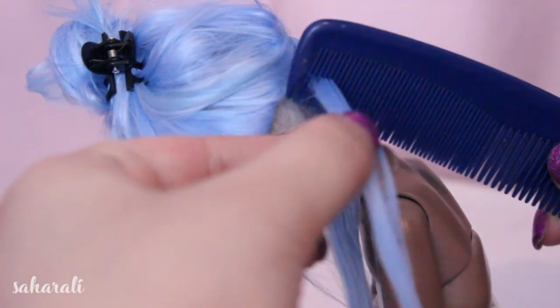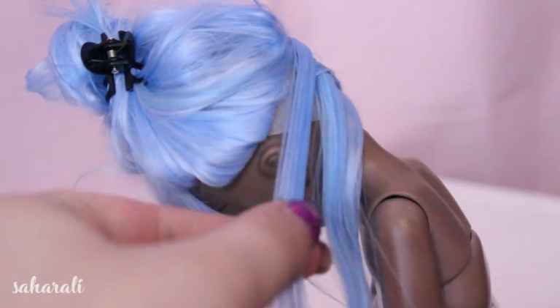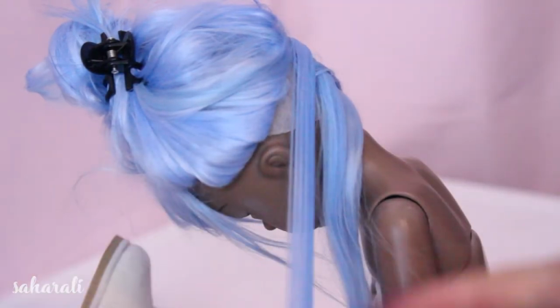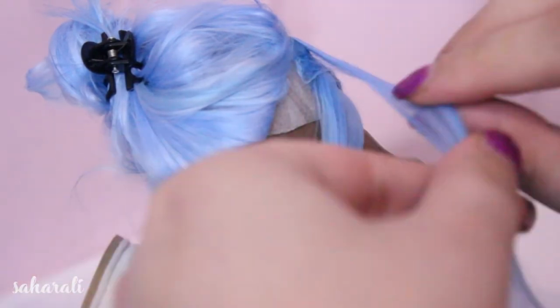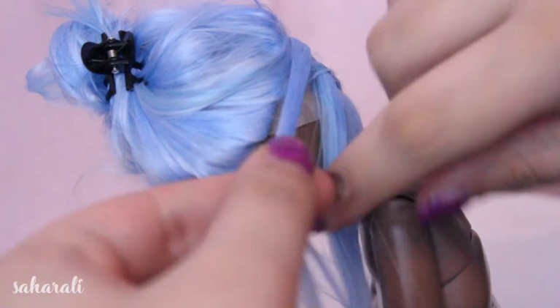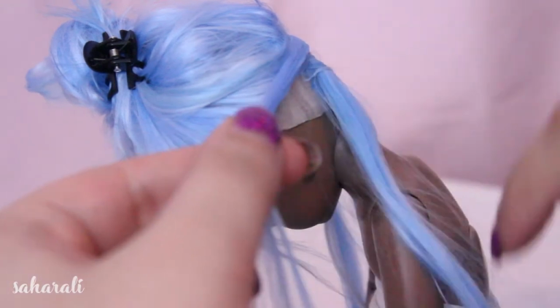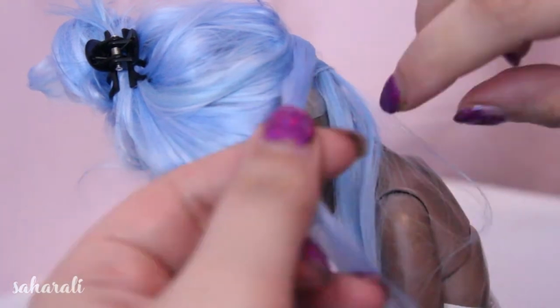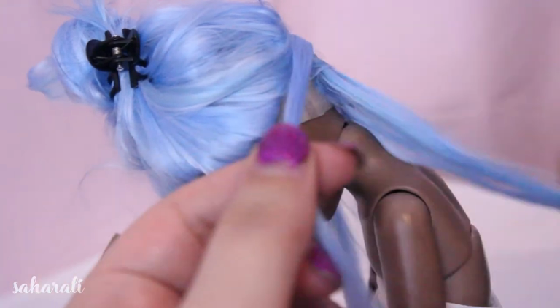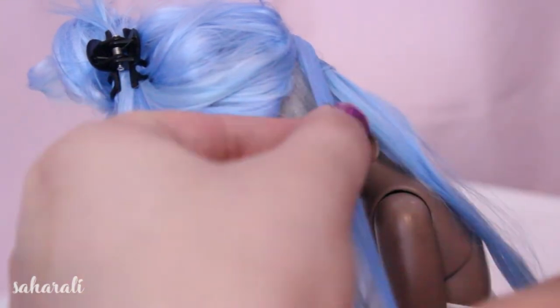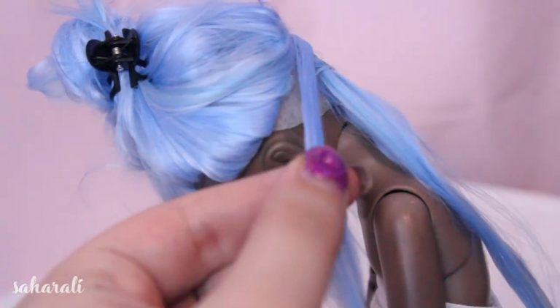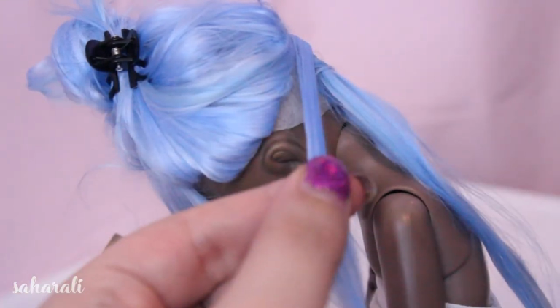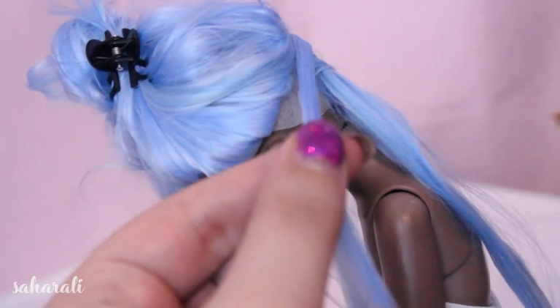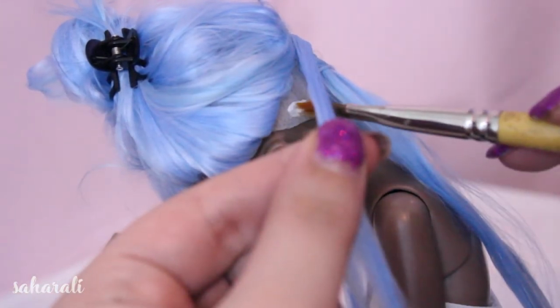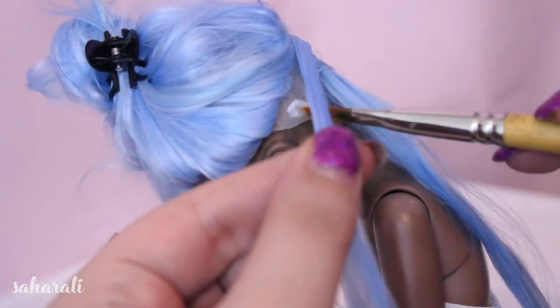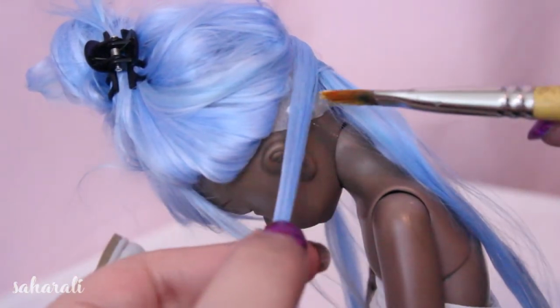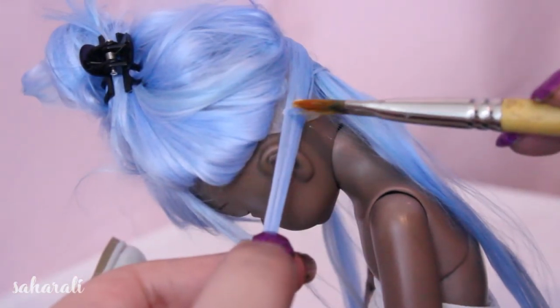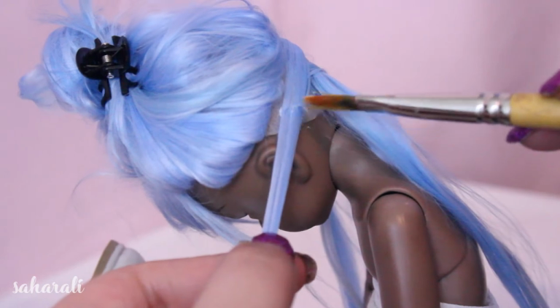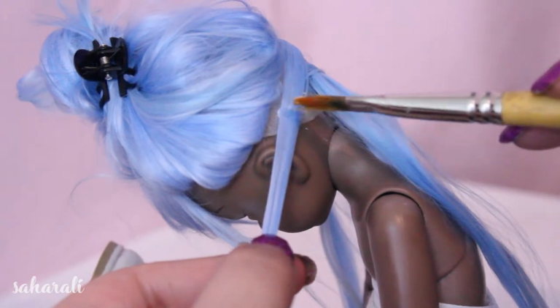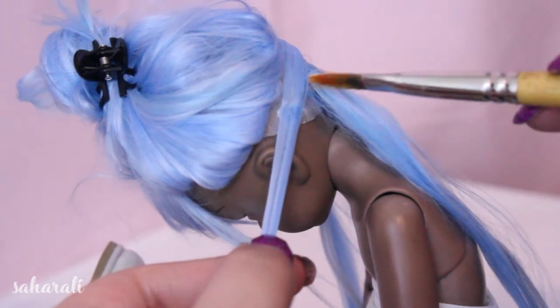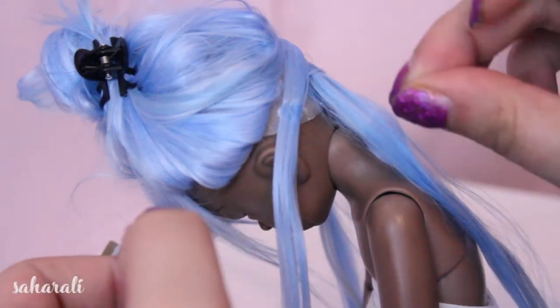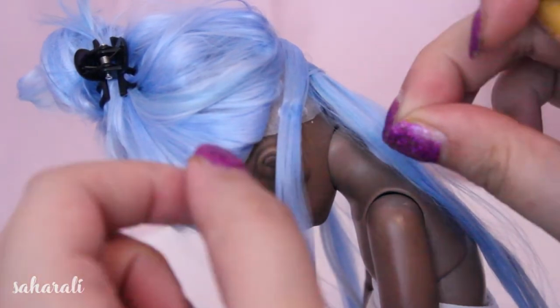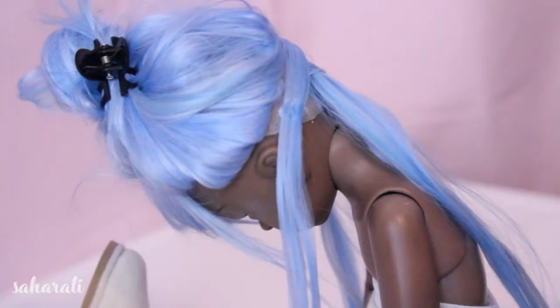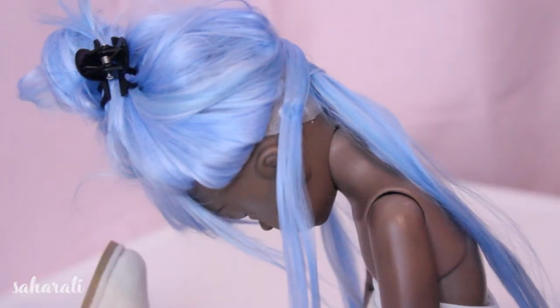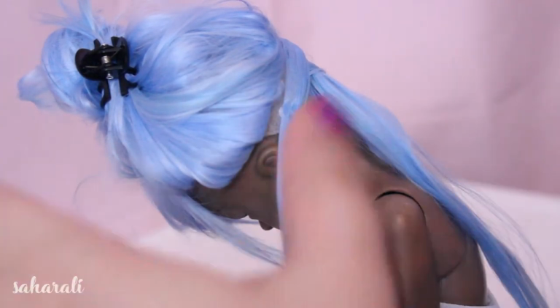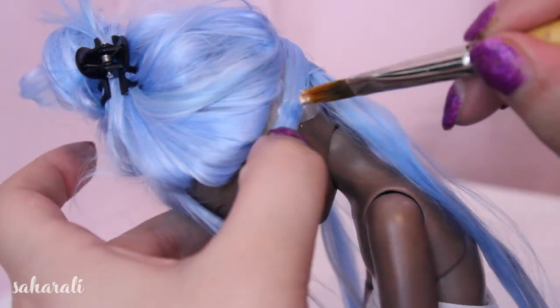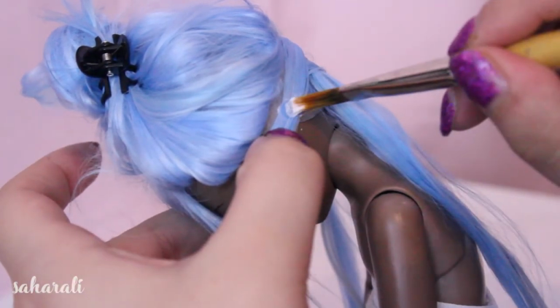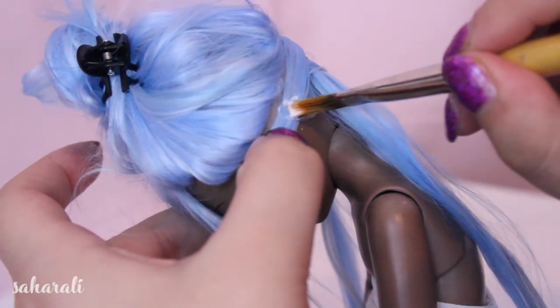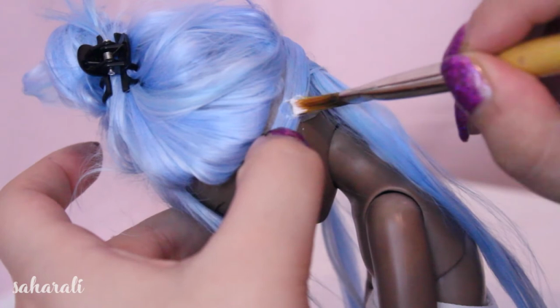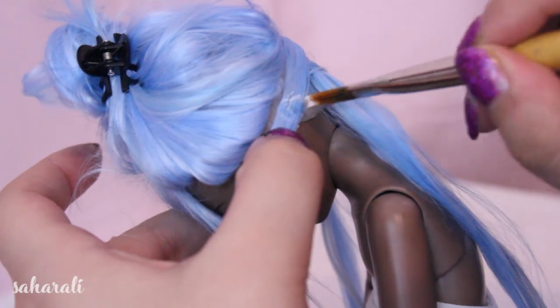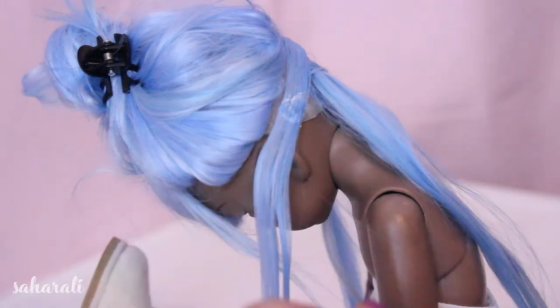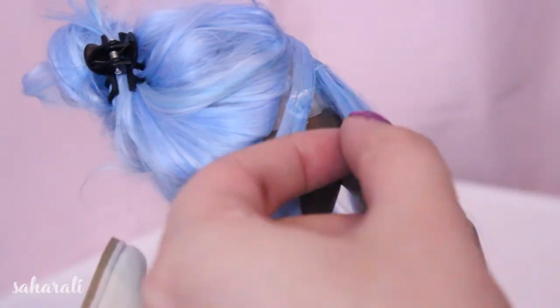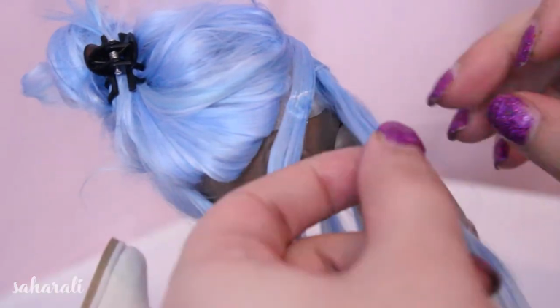When that's all dry, we're going to brush and glue each of the wefts to the base of the bottom layer of hair. So brush out the hair, apply a bit of glue, and stick it in place. Really work in the glue so that every strand of hair is wet and it all stays in place.